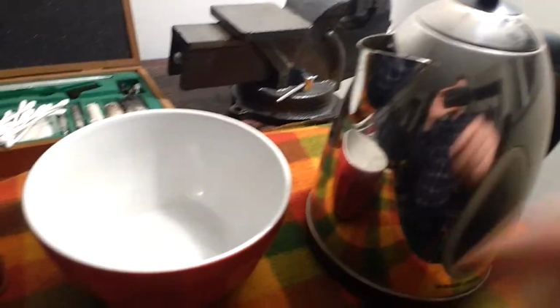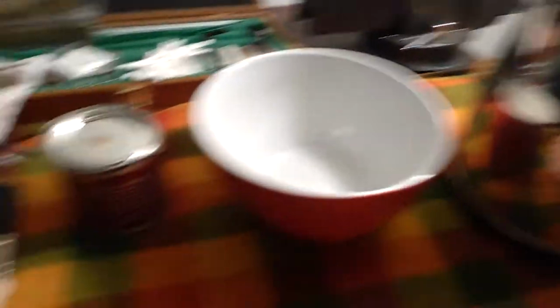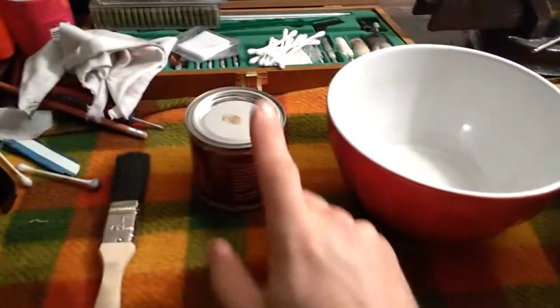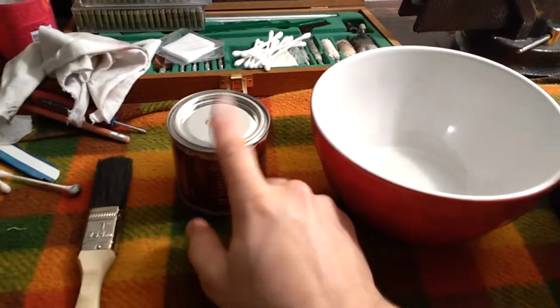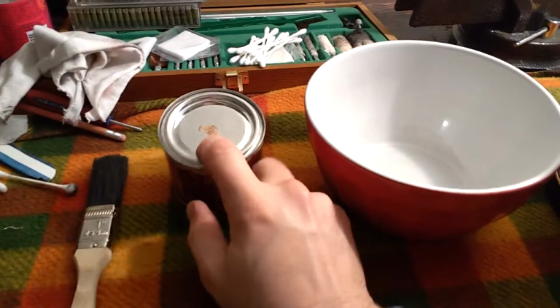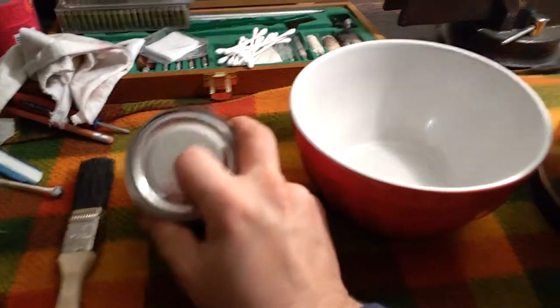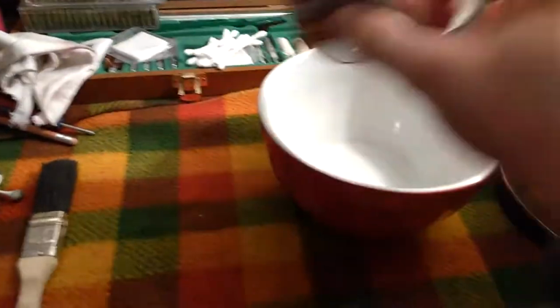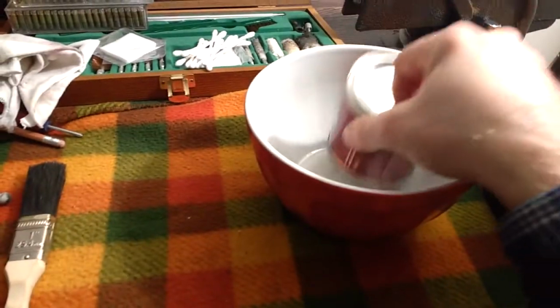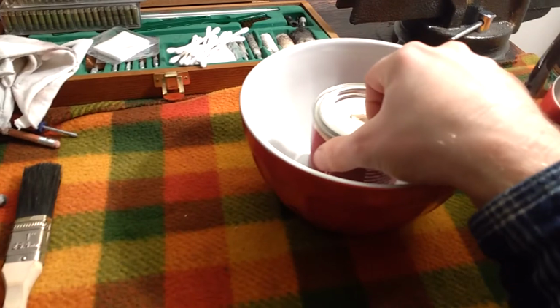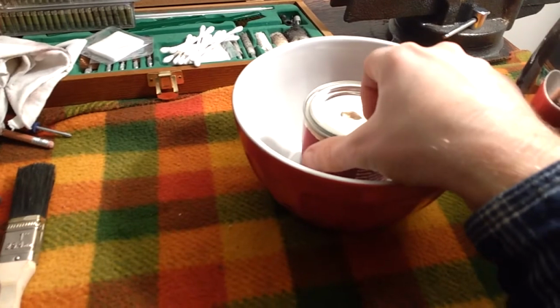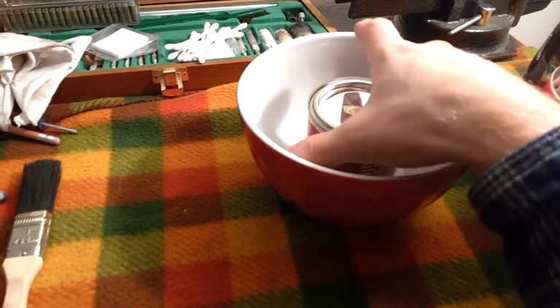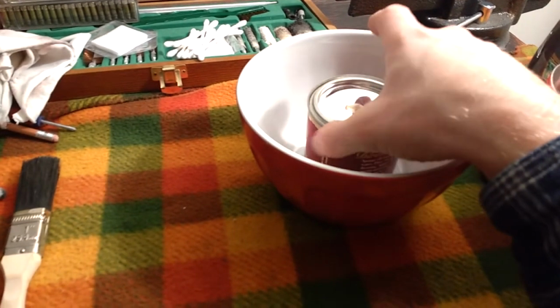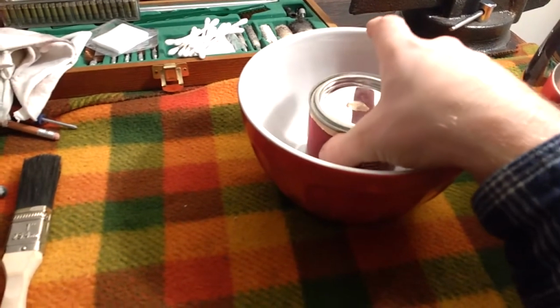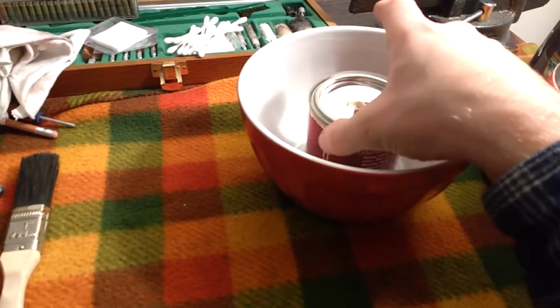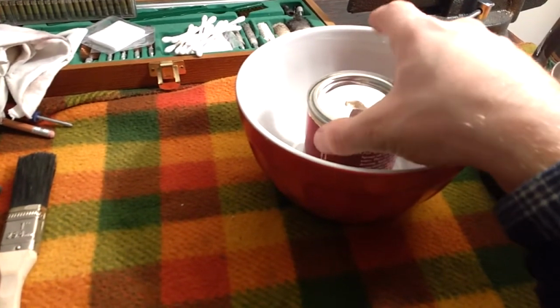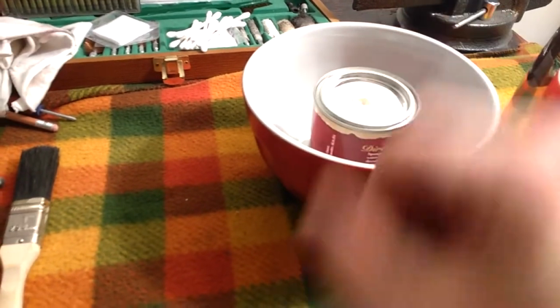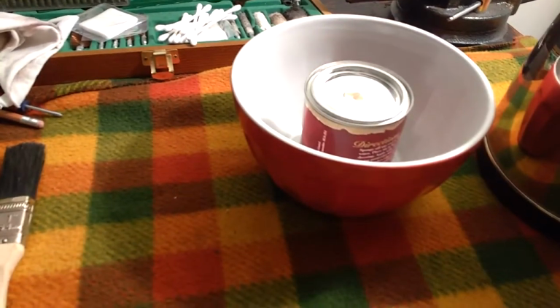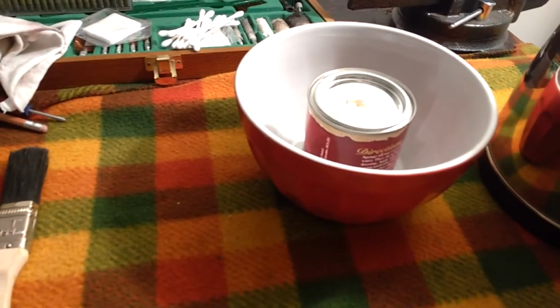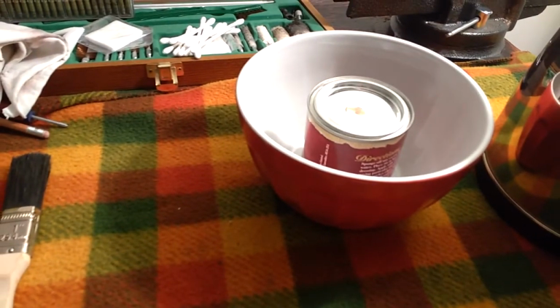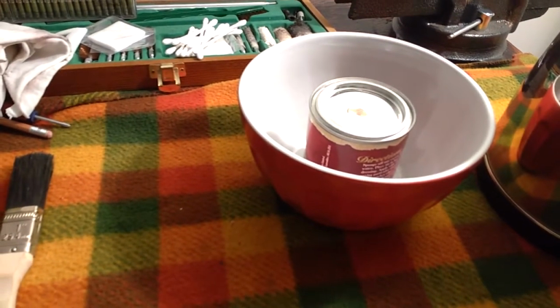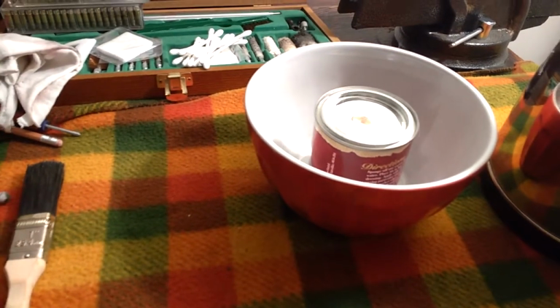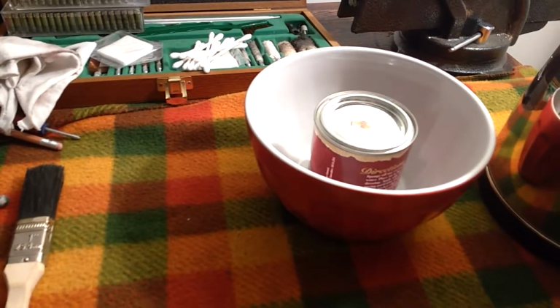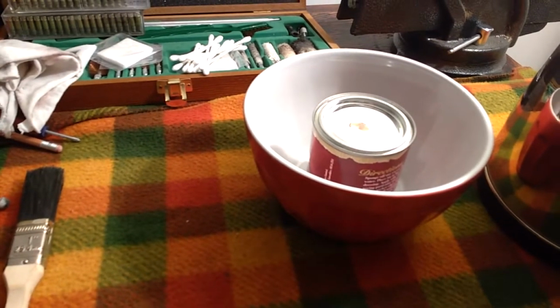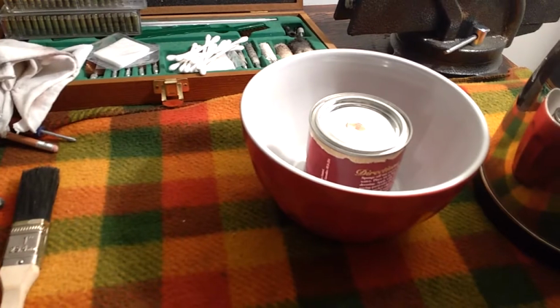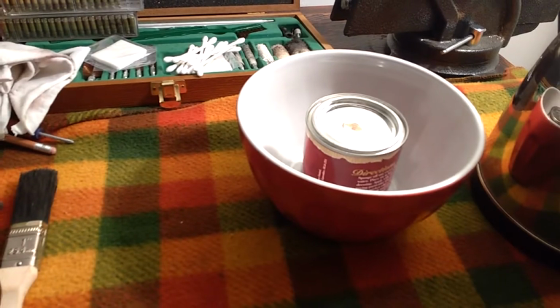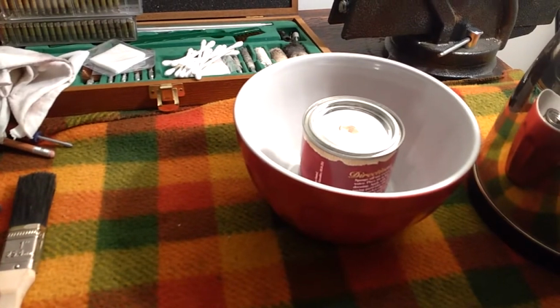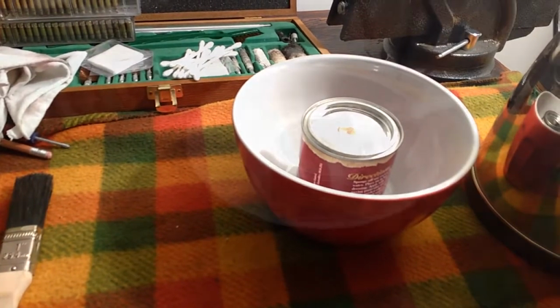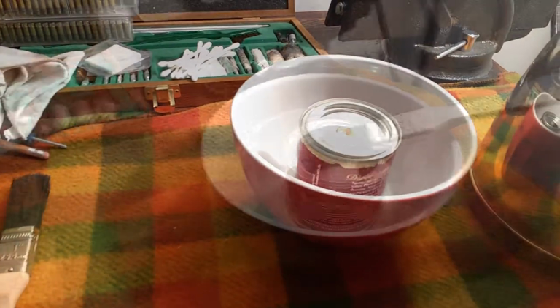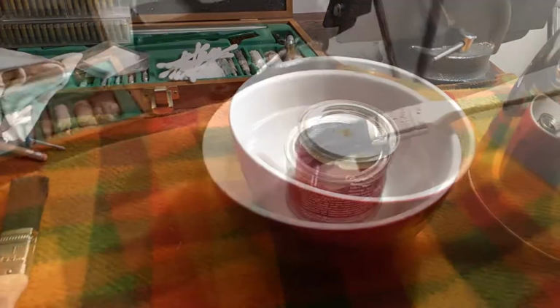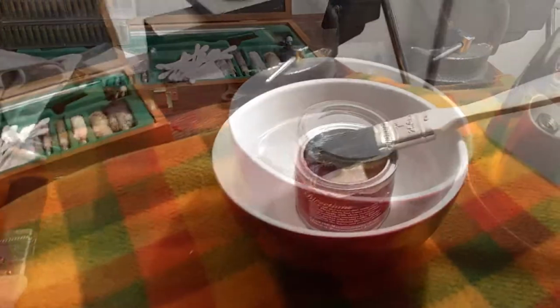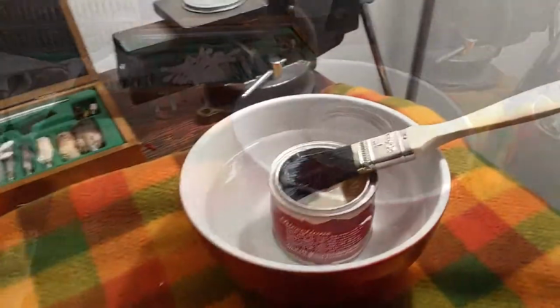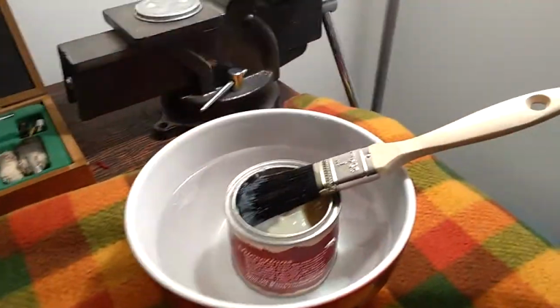So what I'm going to do, I'm going to pop the lid off of this, put it in here, and then fill it up with hot water until it's almost at the top. And let that soften up, and we'll be back as soon as that's all ready. What's melted is going to get there.